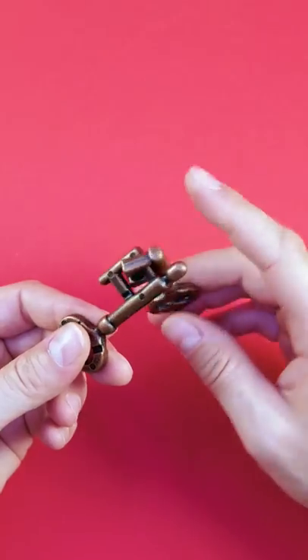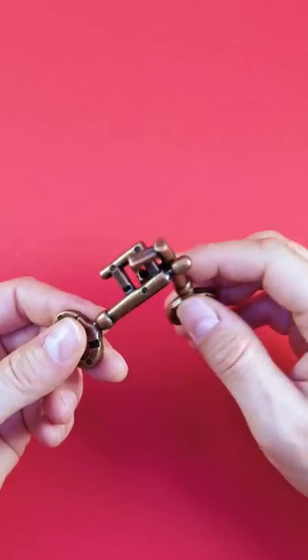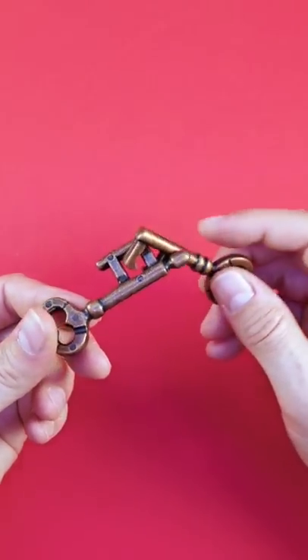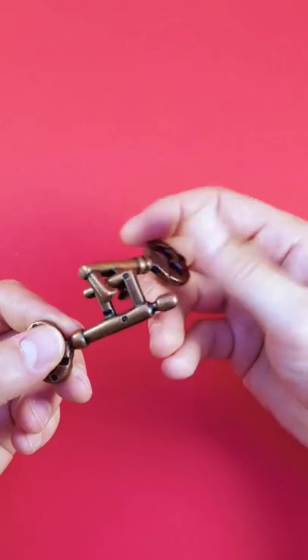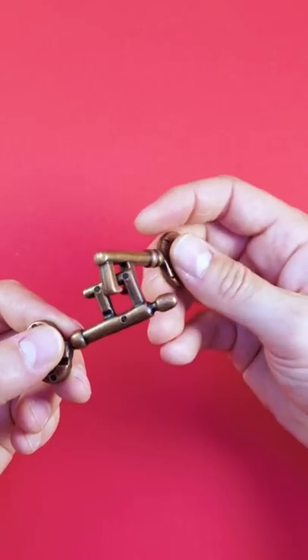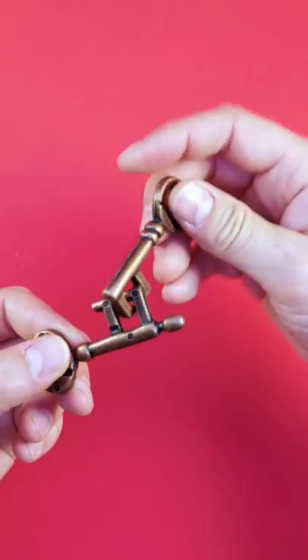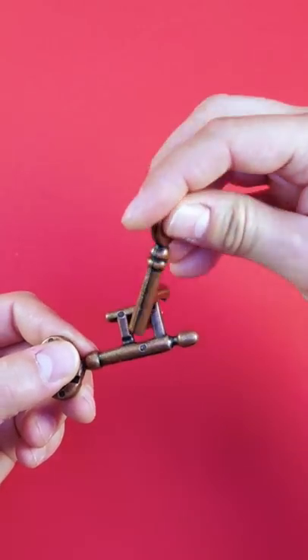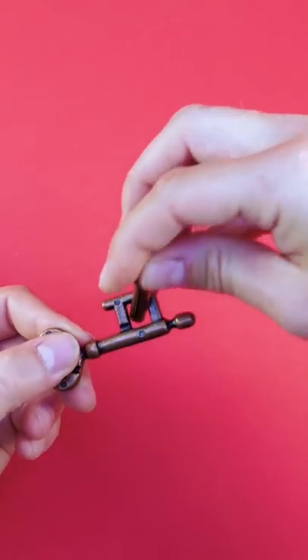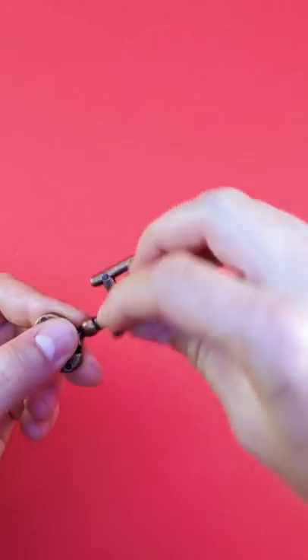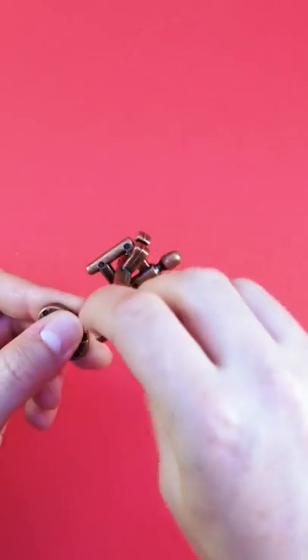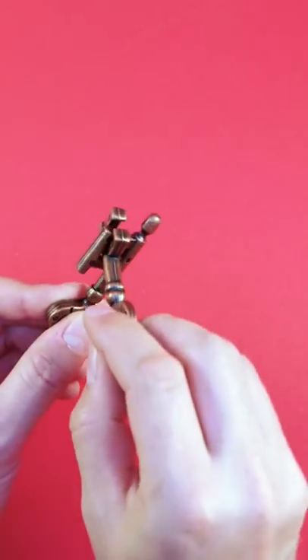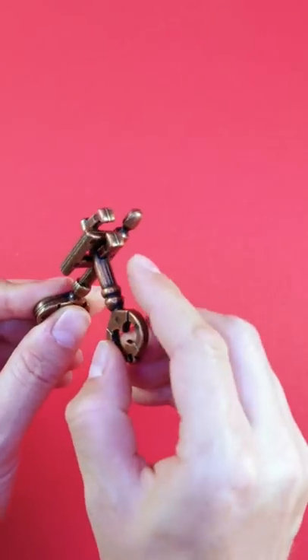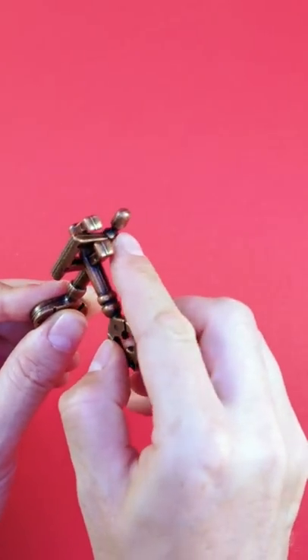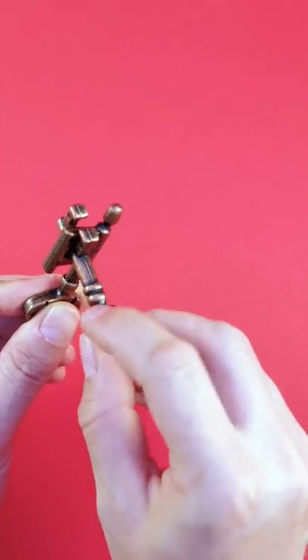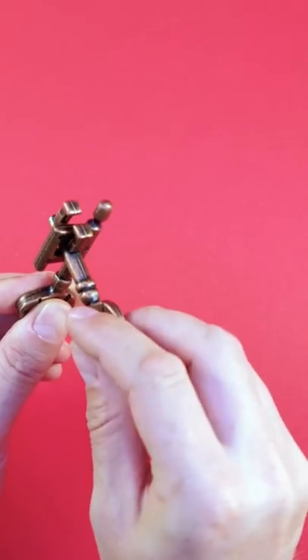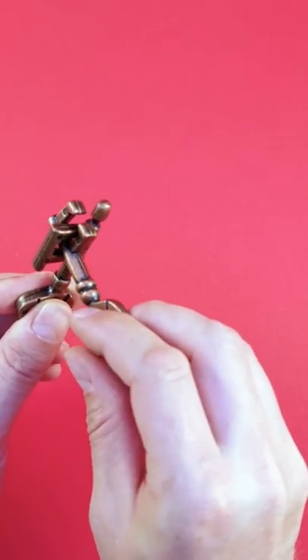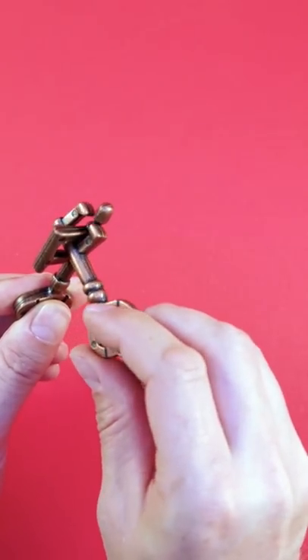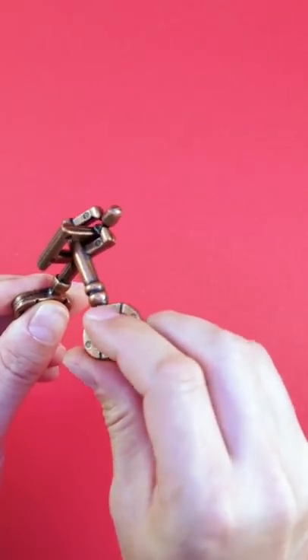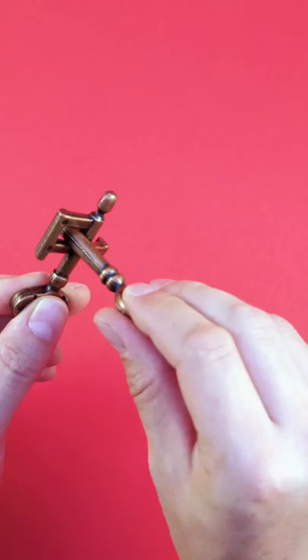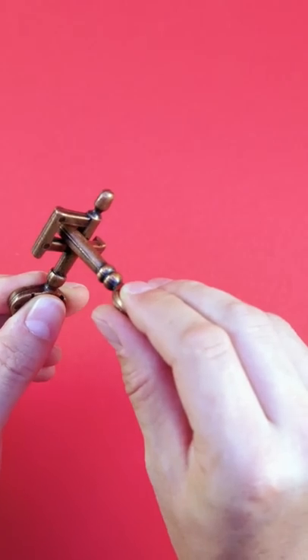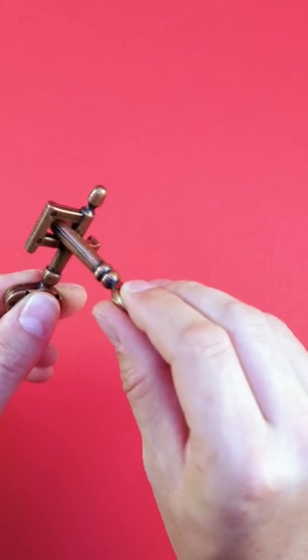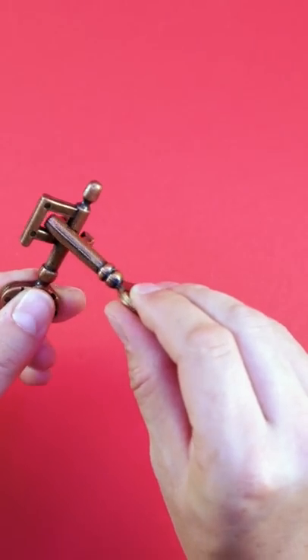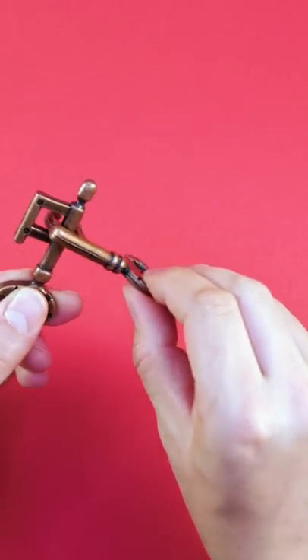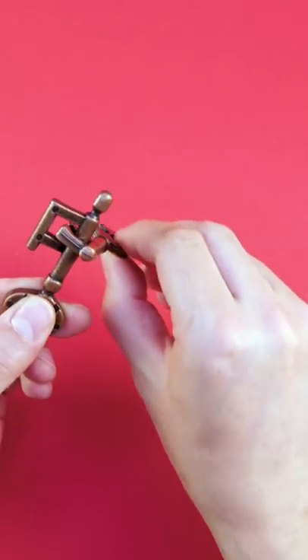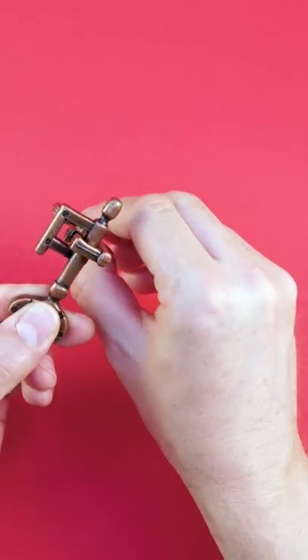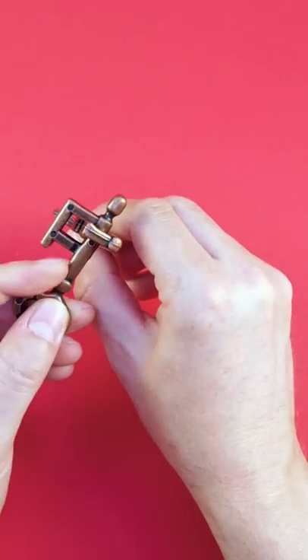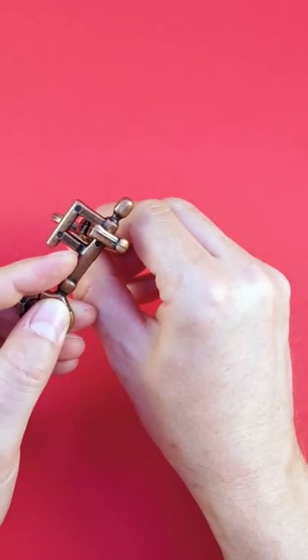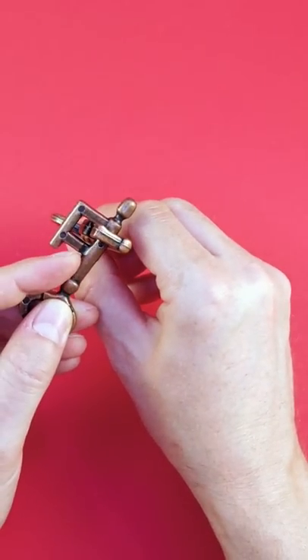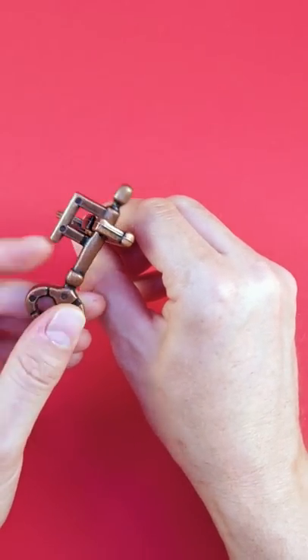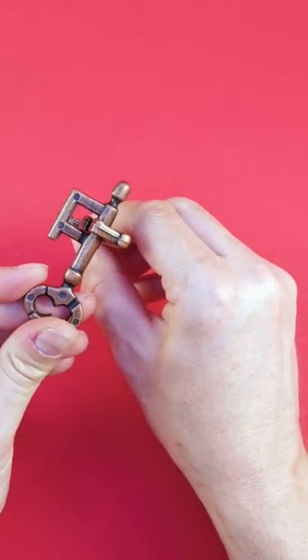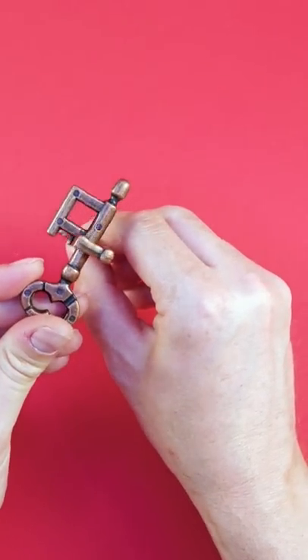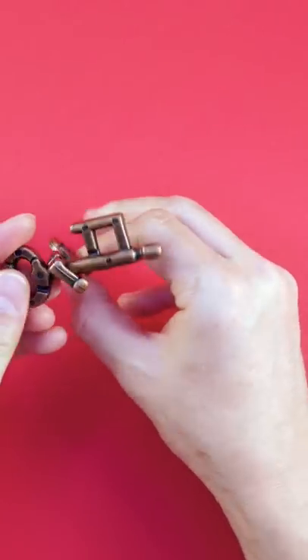Well, this is how to do it. First, you get this key up here and twist it over like so. You can use this notch here to go through in this configuration. Then you twist it 180 degrees, and now you can reach this one and slide through.